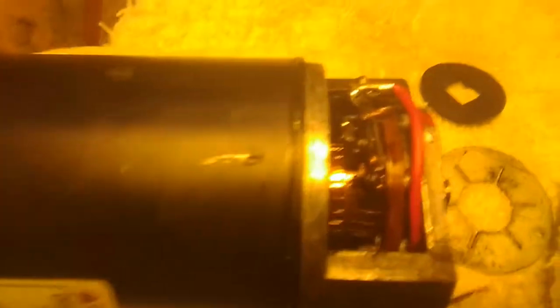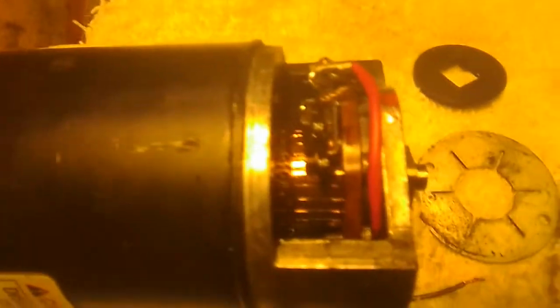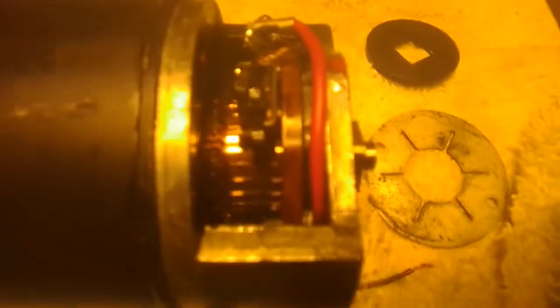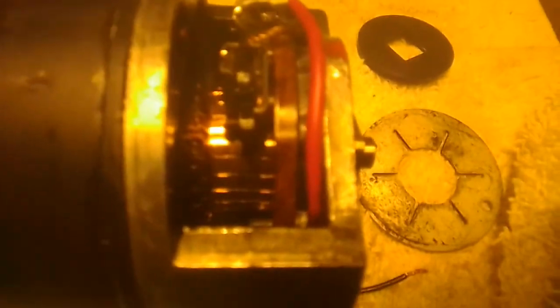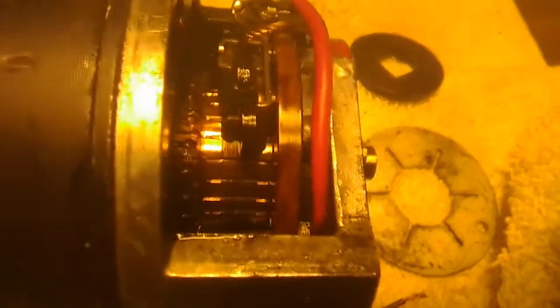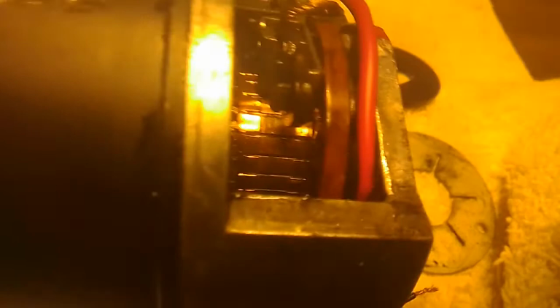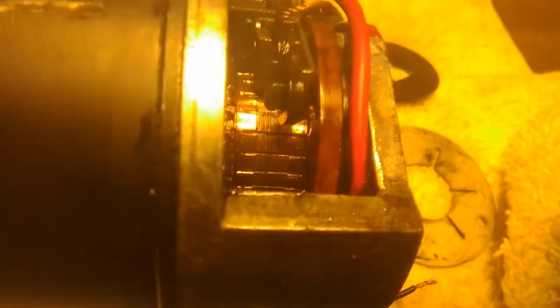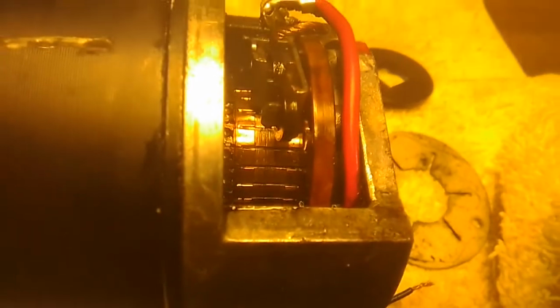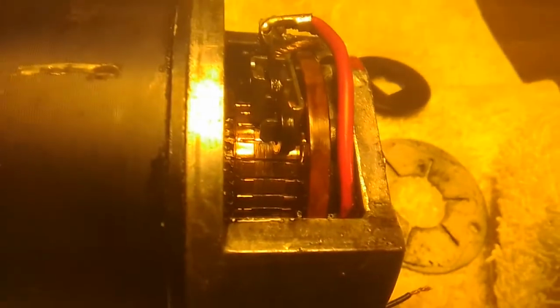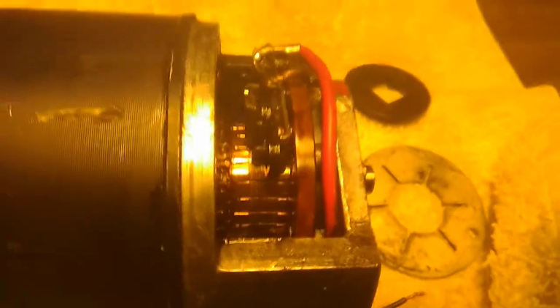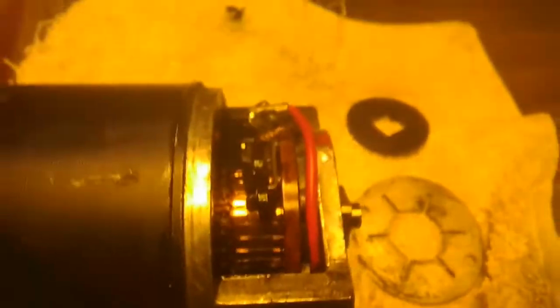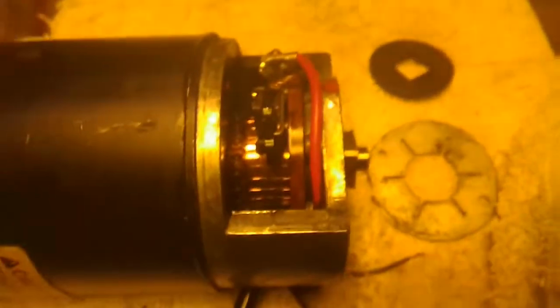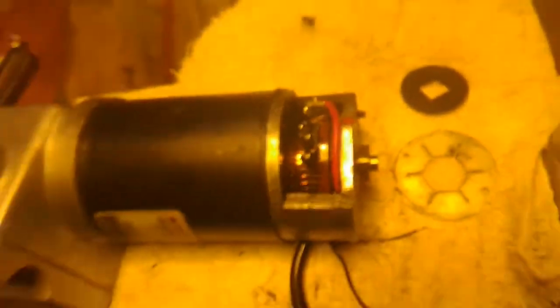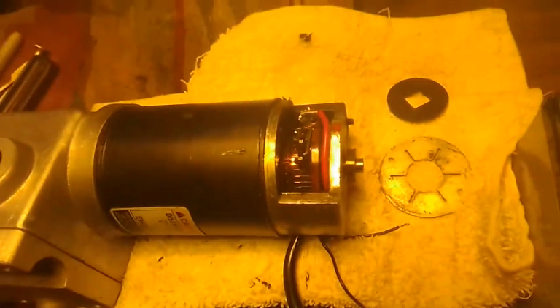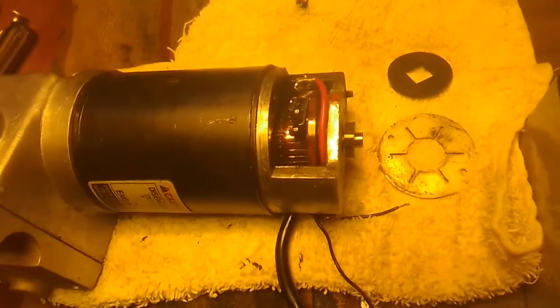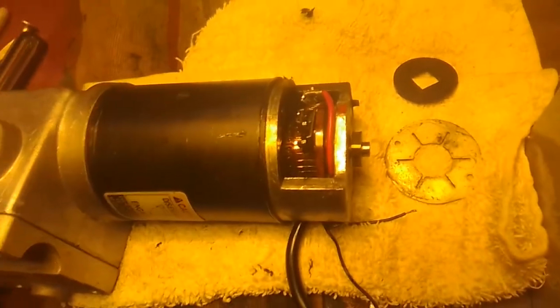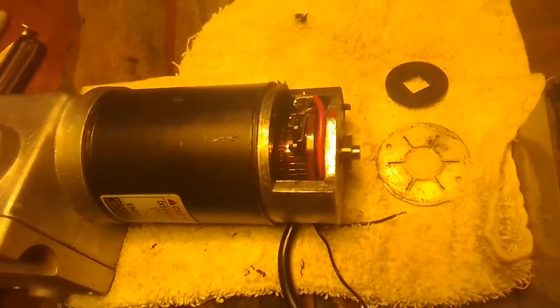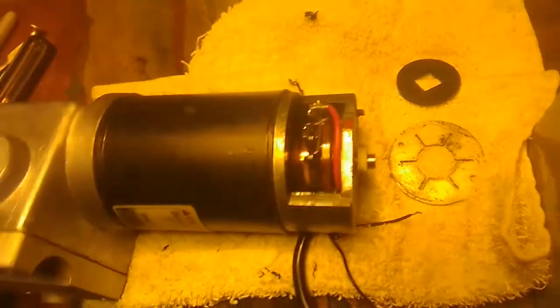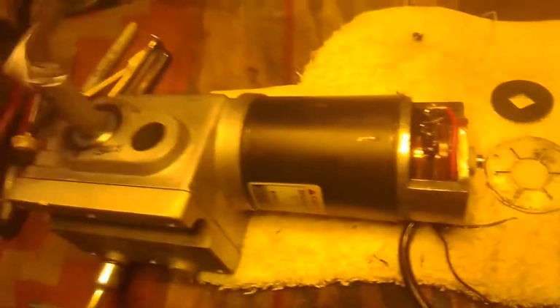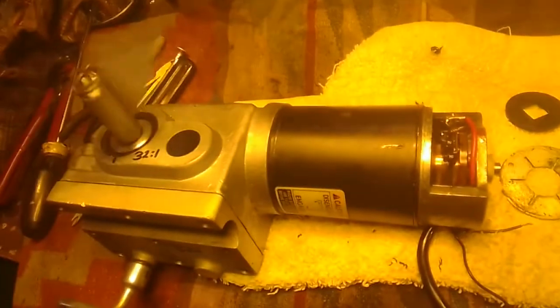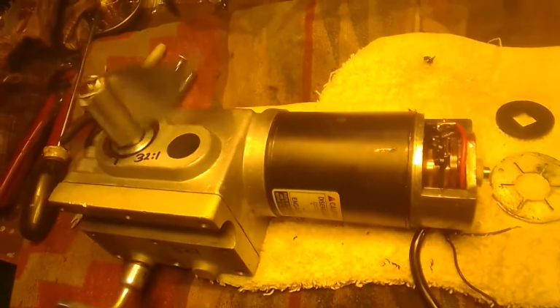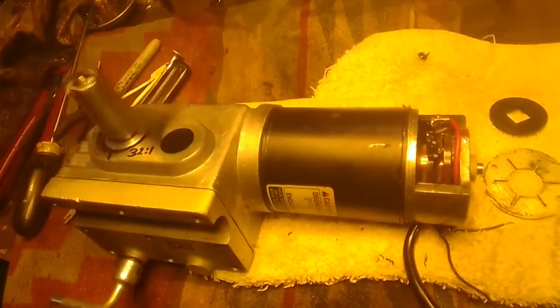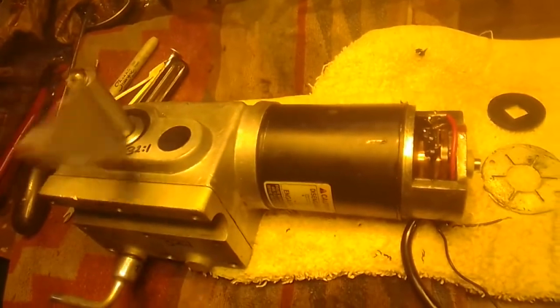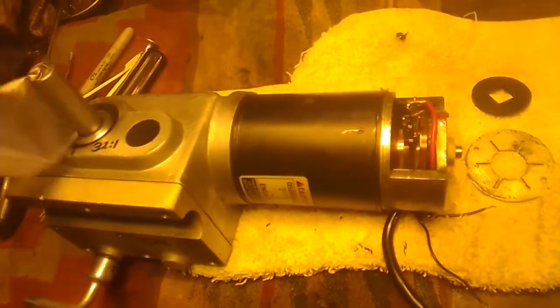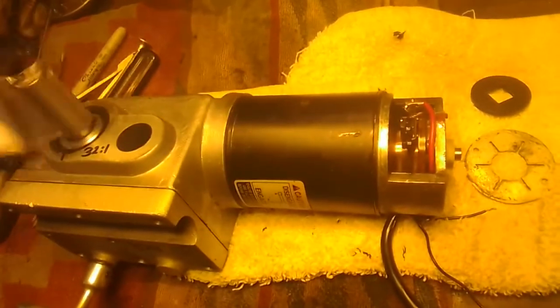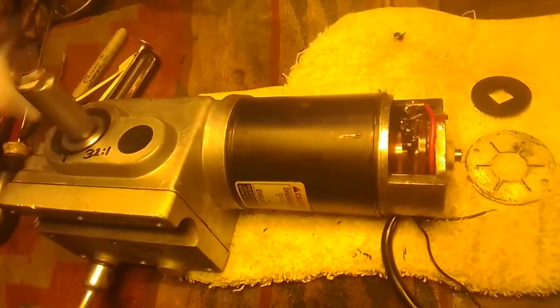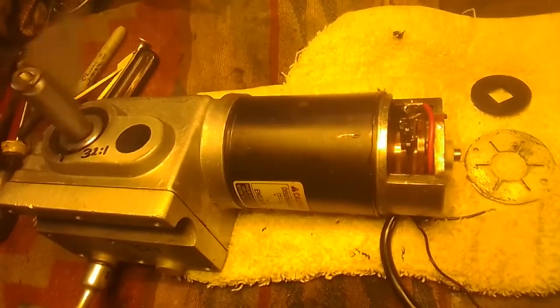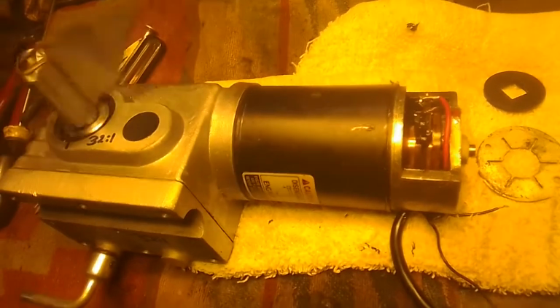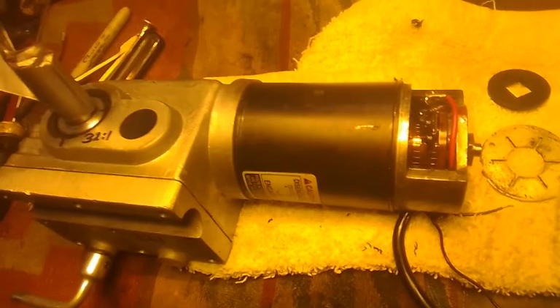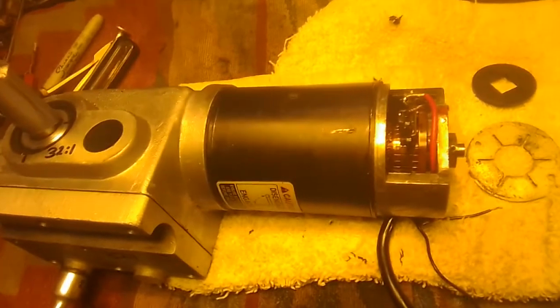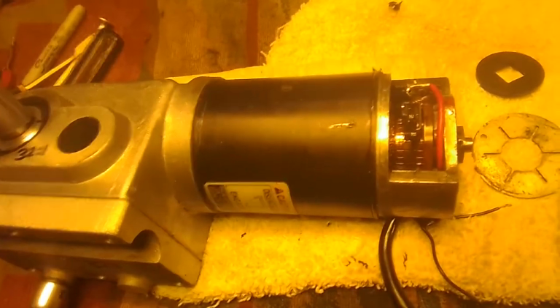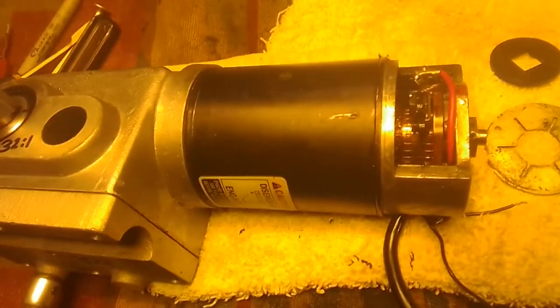We also cleaned up the commutator, took the brushes out, and gave everything a really good cleanup. It runs great now — it was working okay before, but now it's just in nice clean condition.